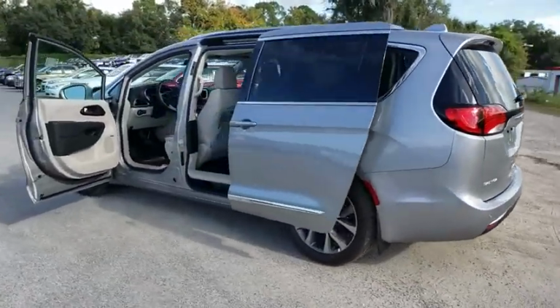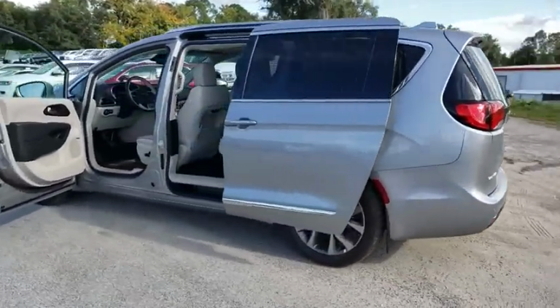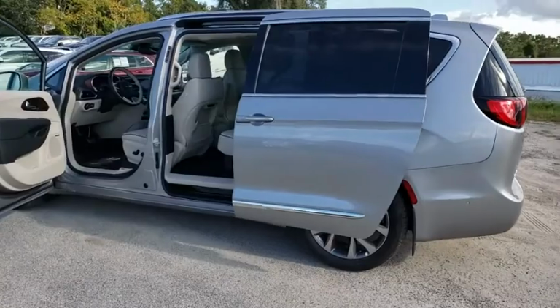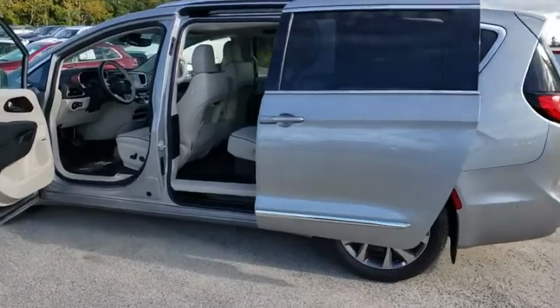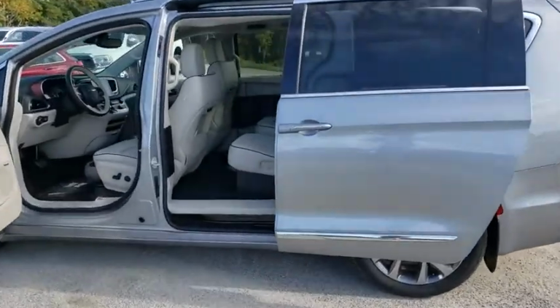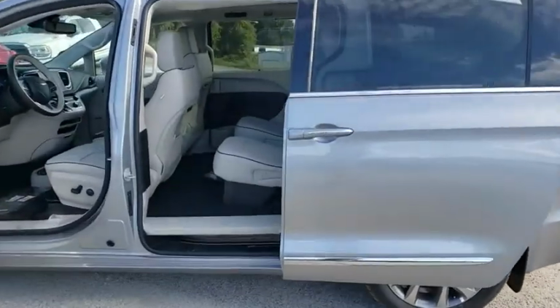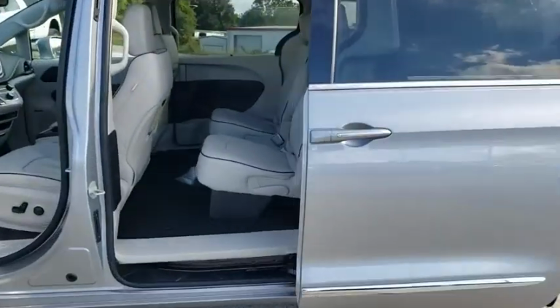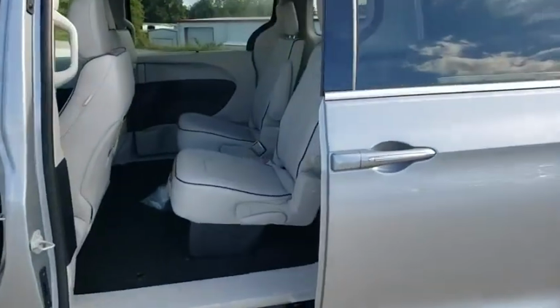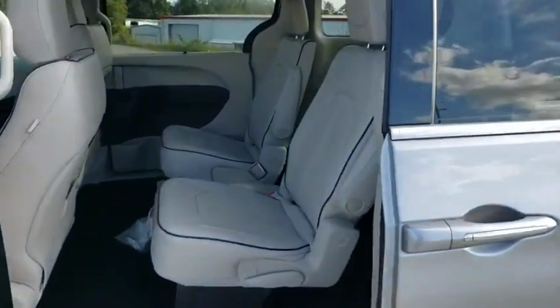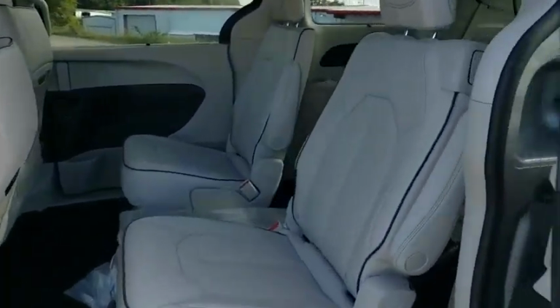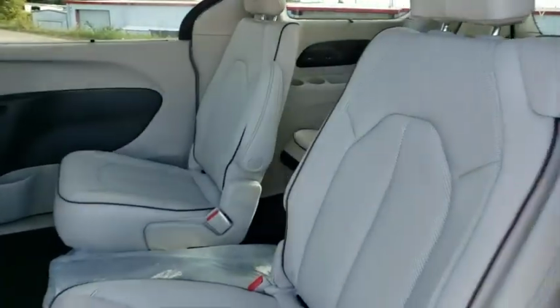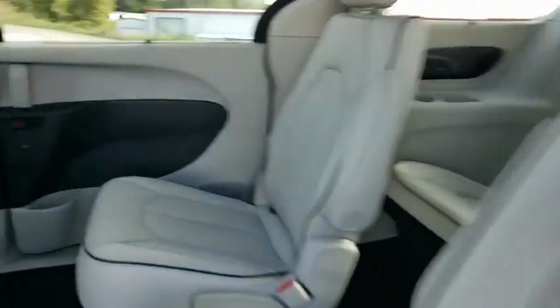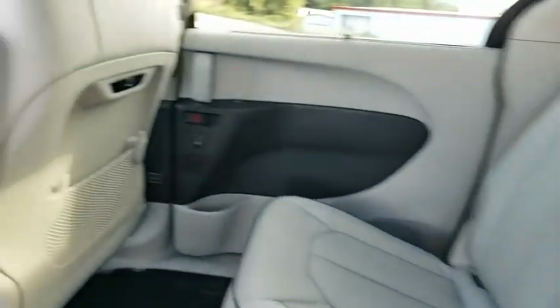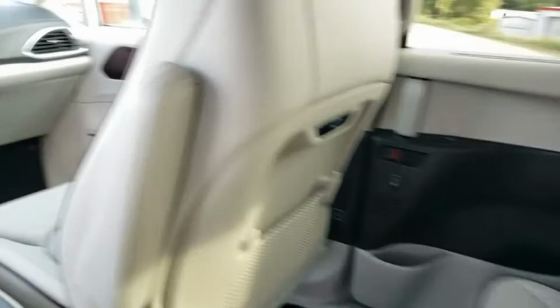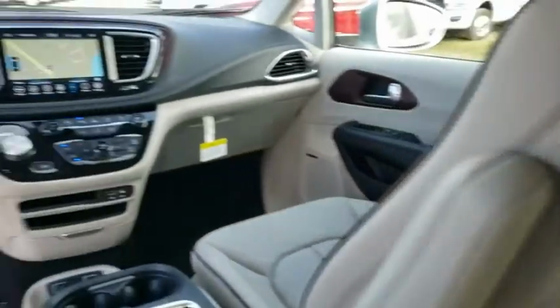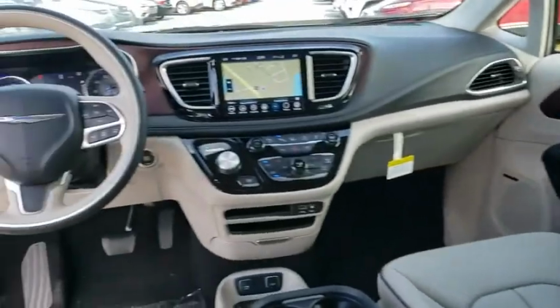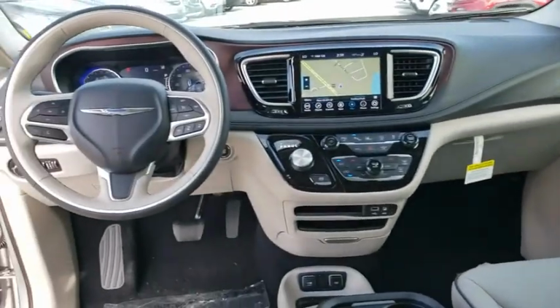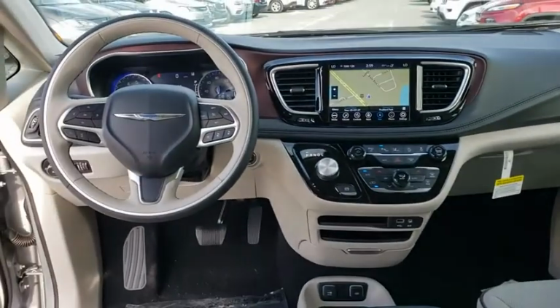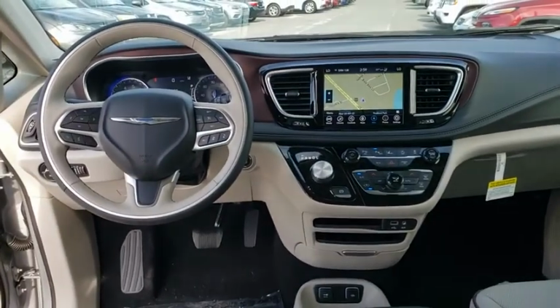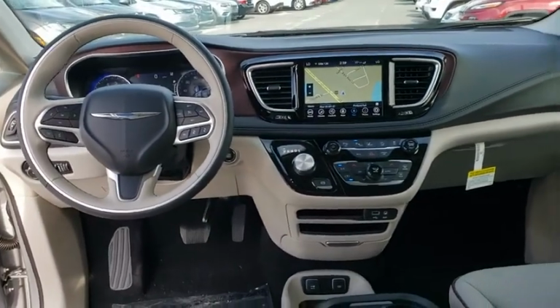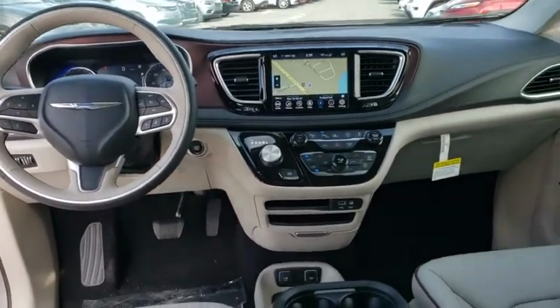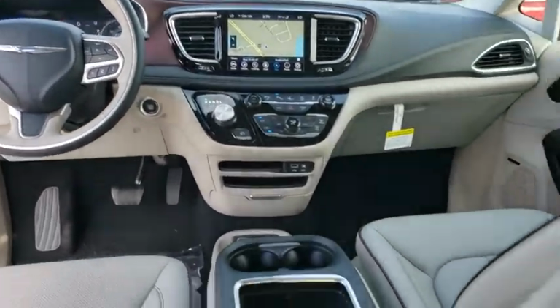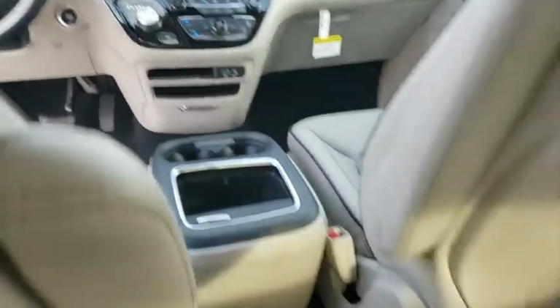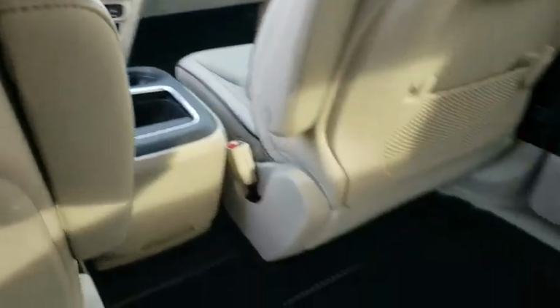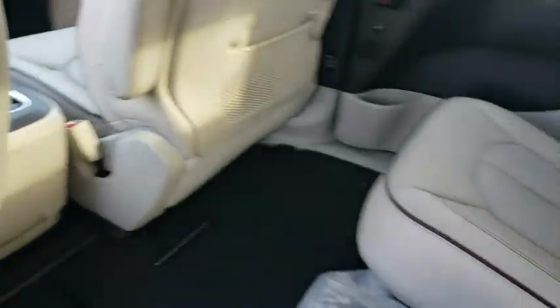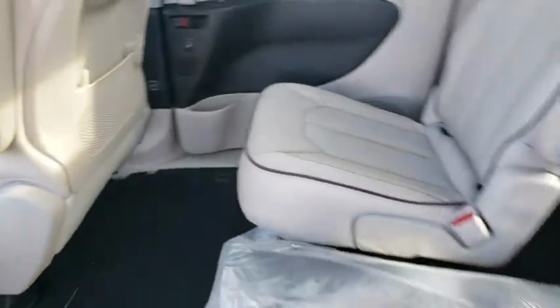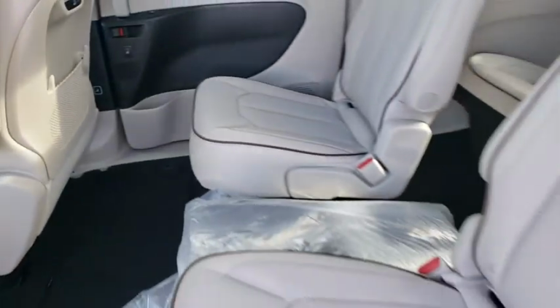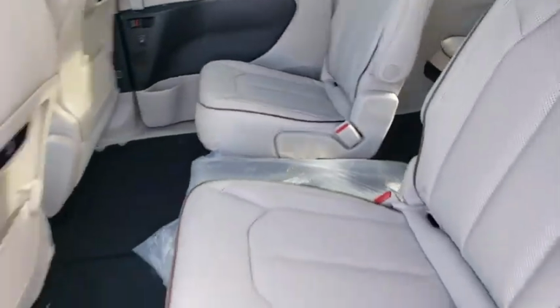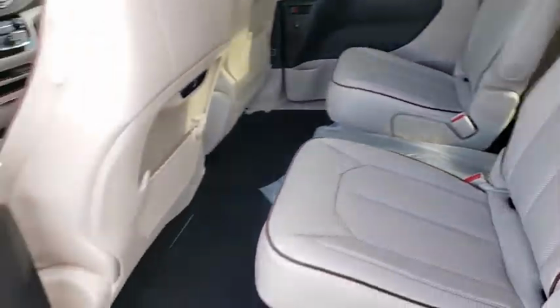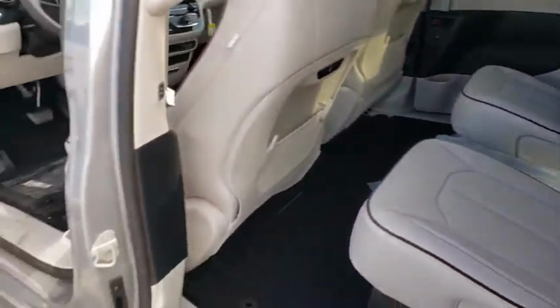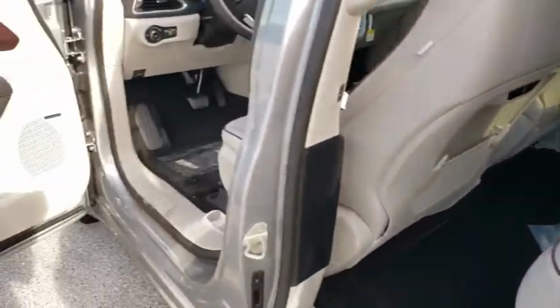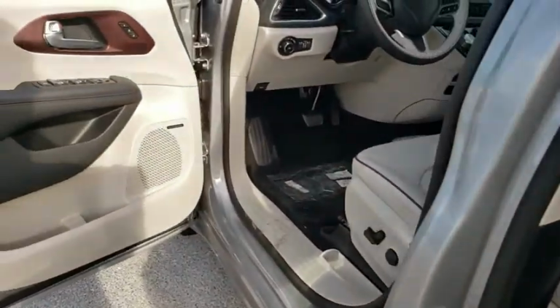Here are some of this vehicle's great options: backup camera, power liftgate, keyless entry, traction control, stability control, remote engine start, power passenger seat, steering wheel audio controls, navigation system, and anti-lock braking system.